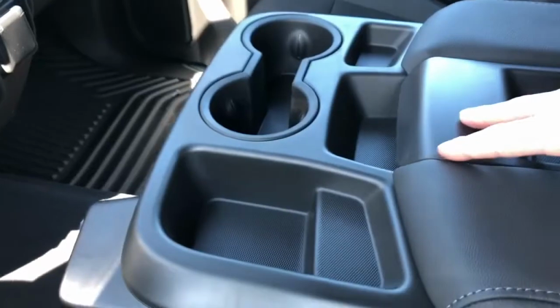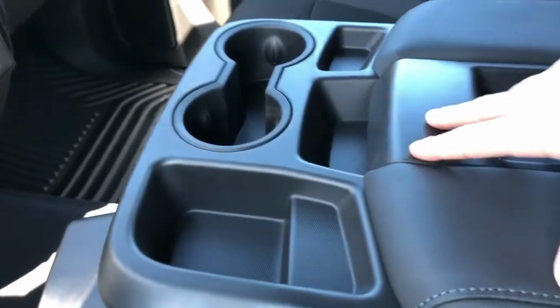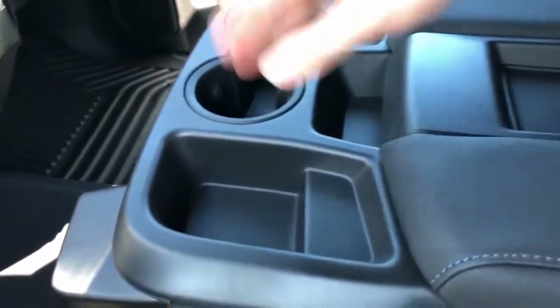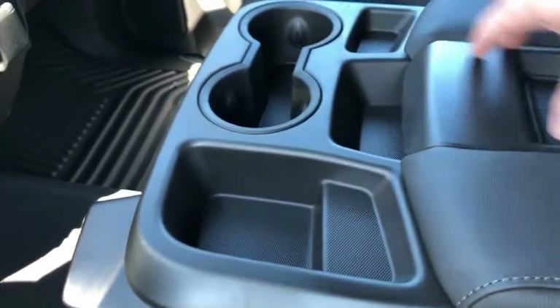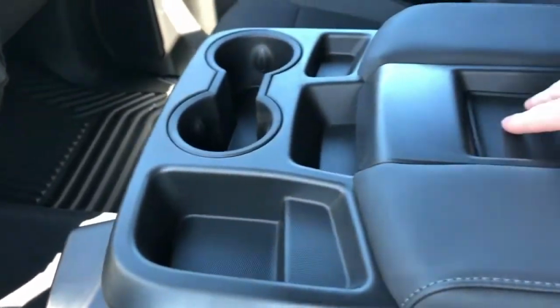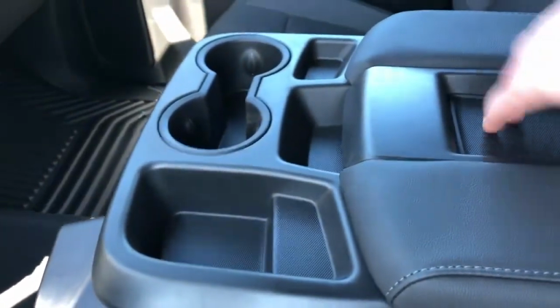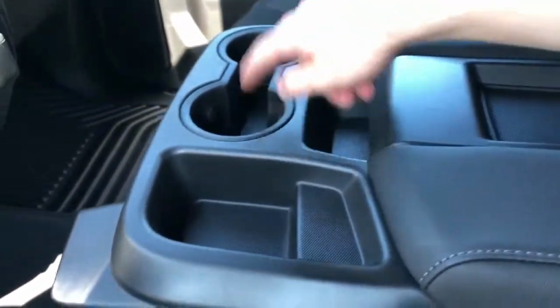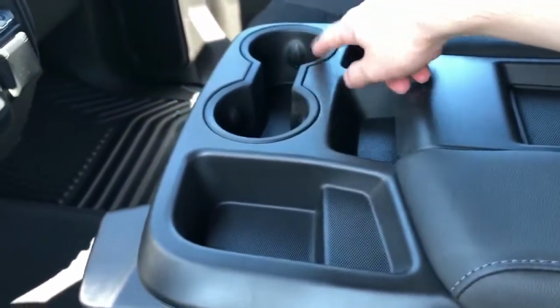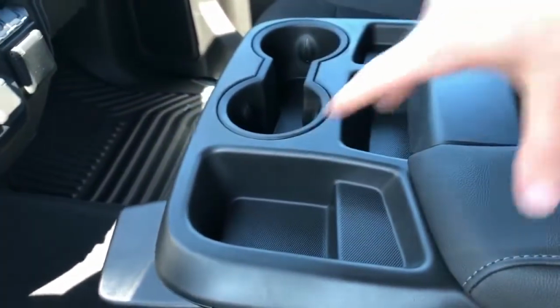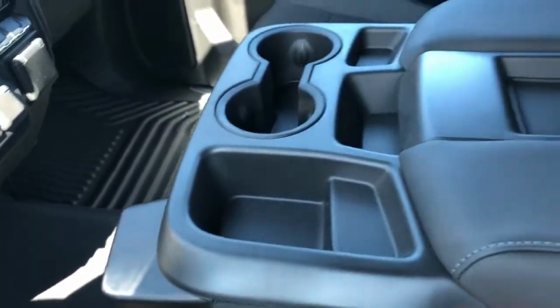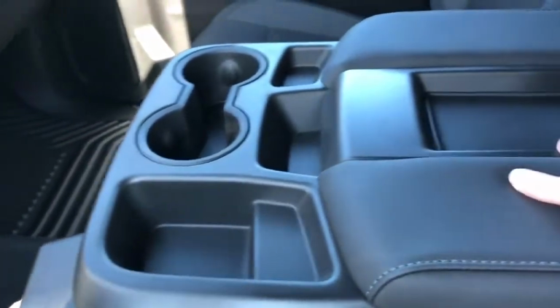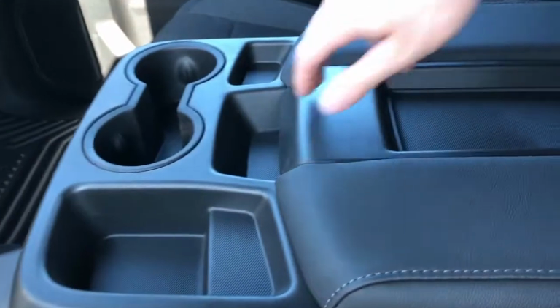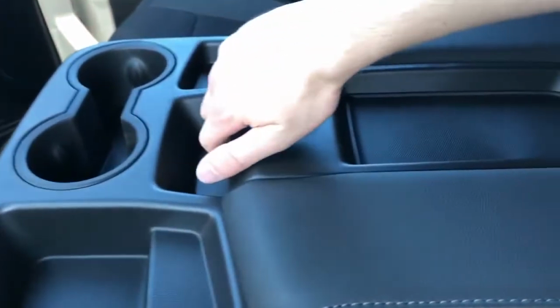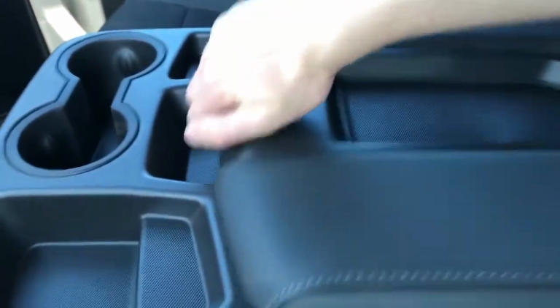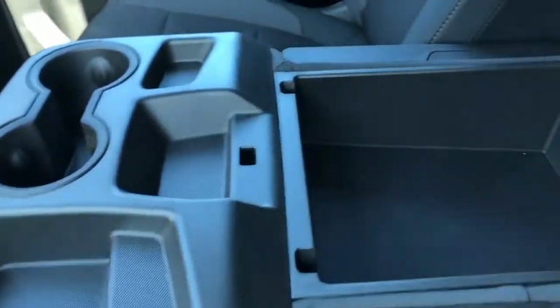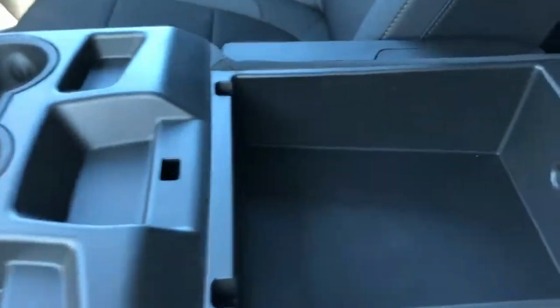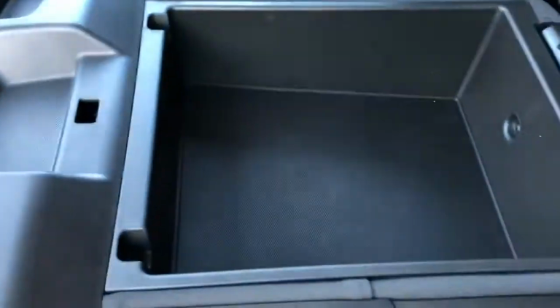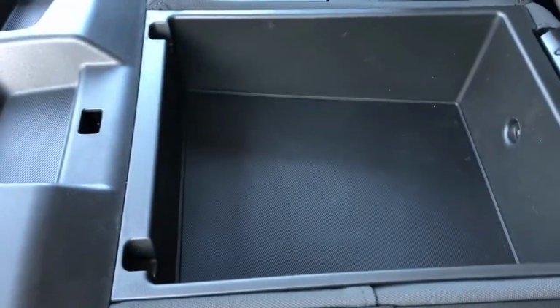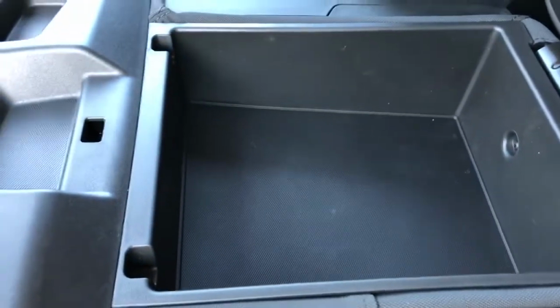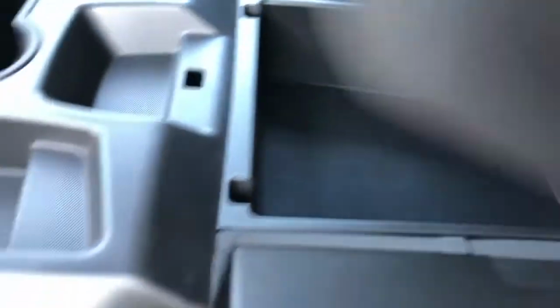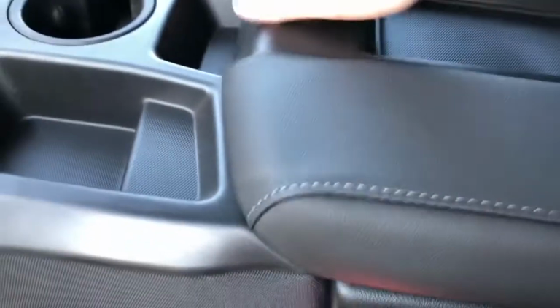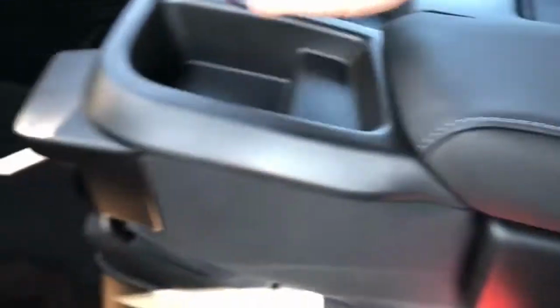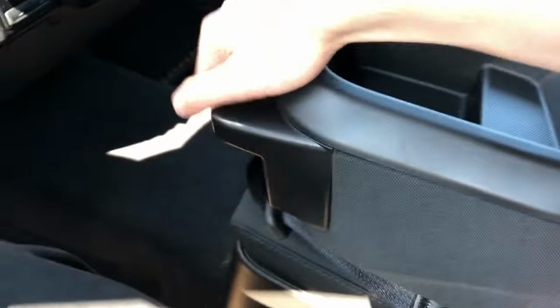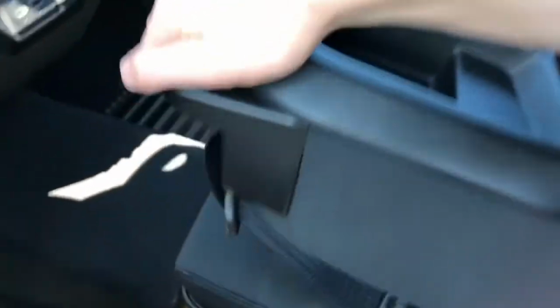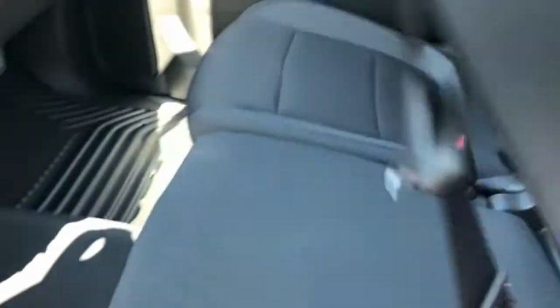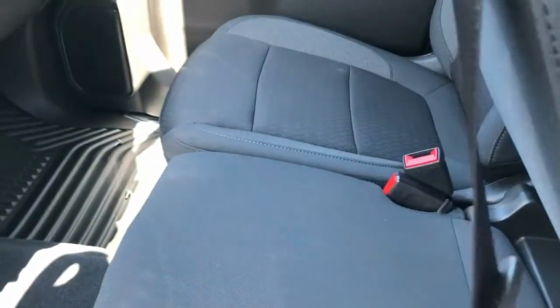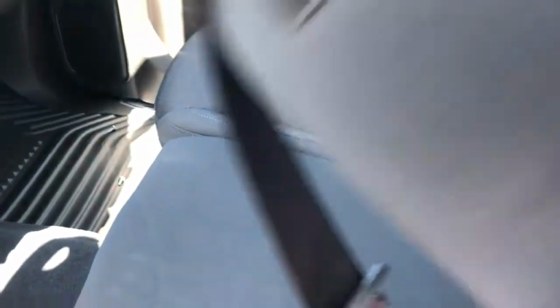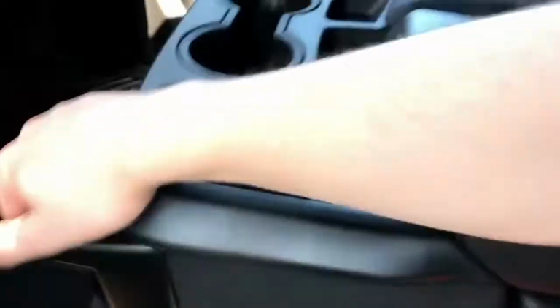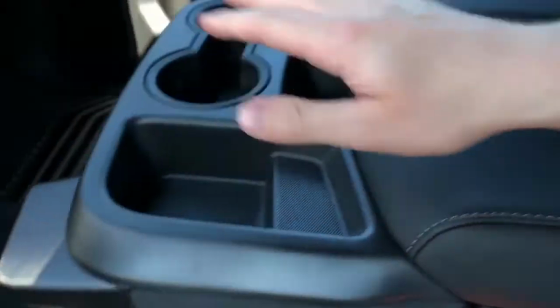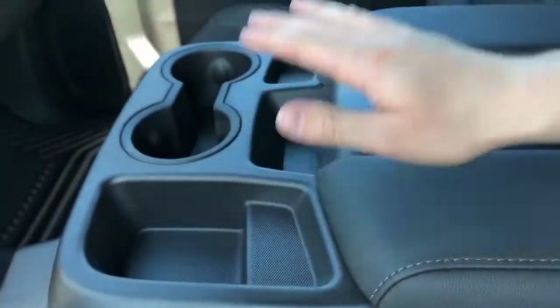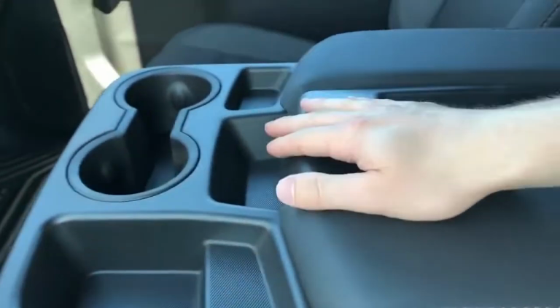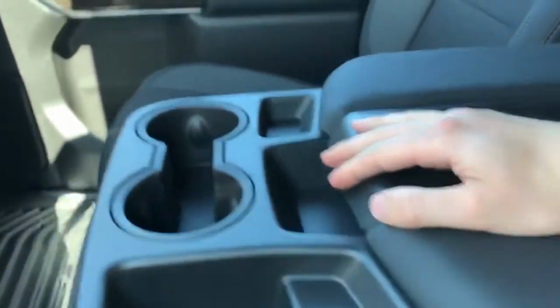Here we have our center area, which features two cup holders, plenty of storage space, phone holder, leather lid, and then a small center console area. We also have a third seat up front, which is what this doubles as.